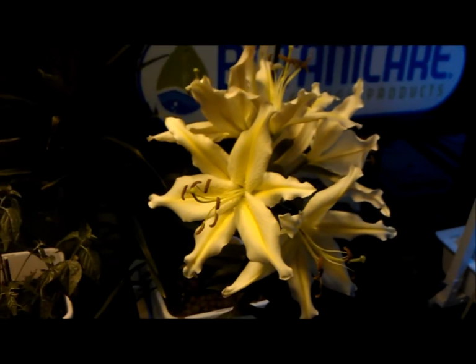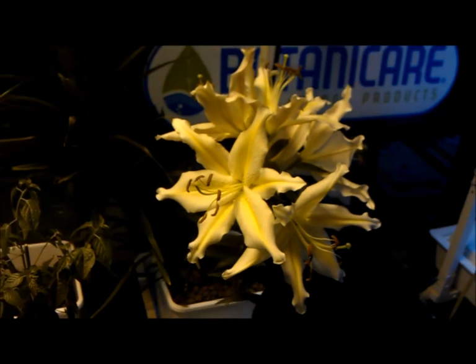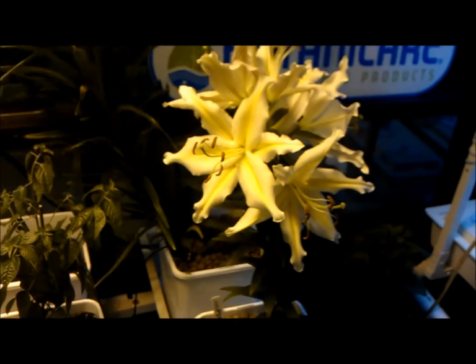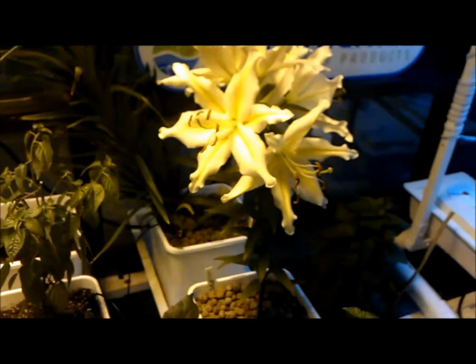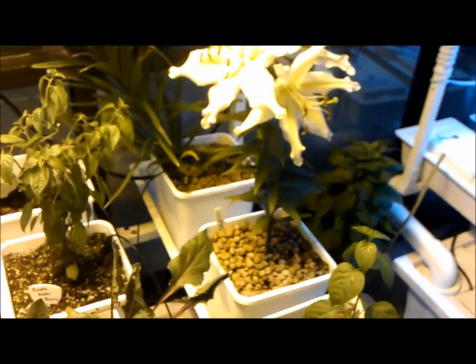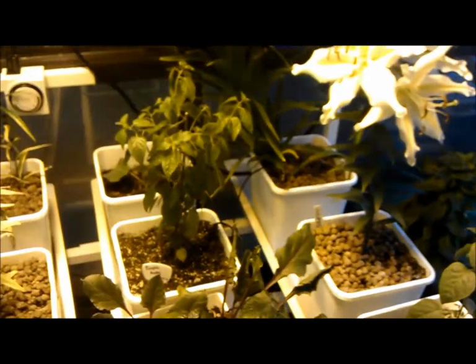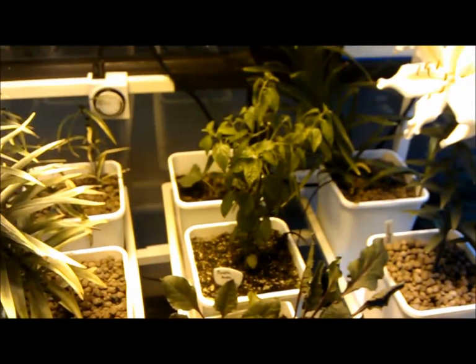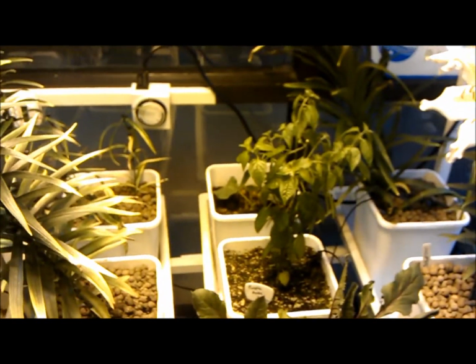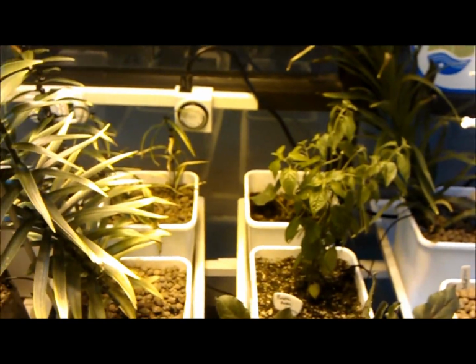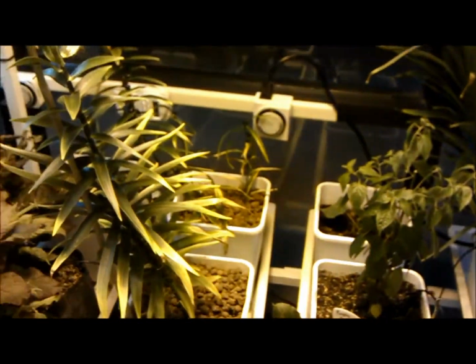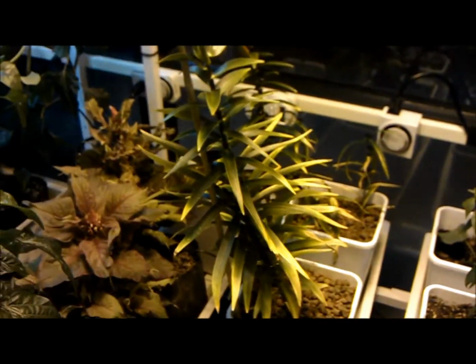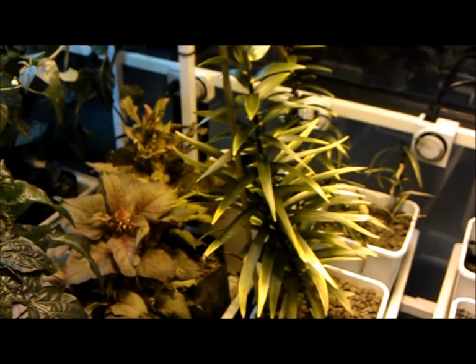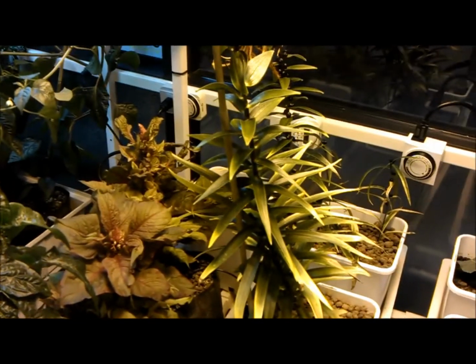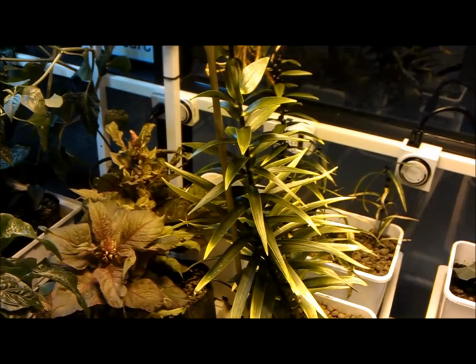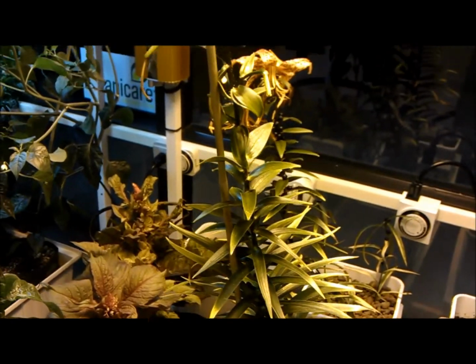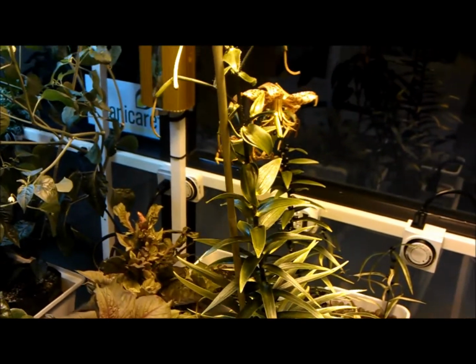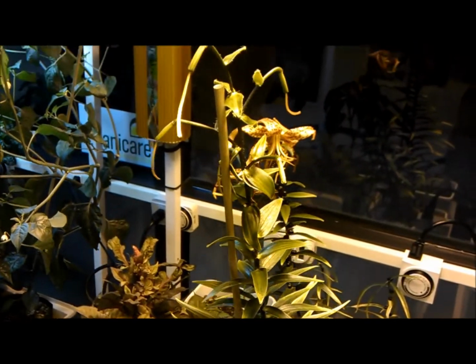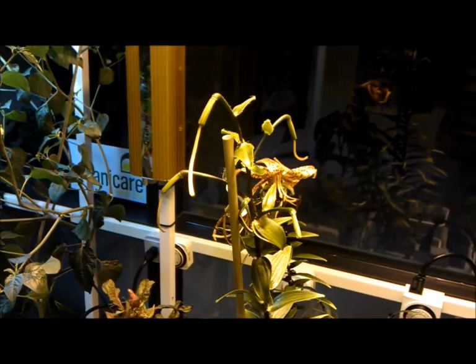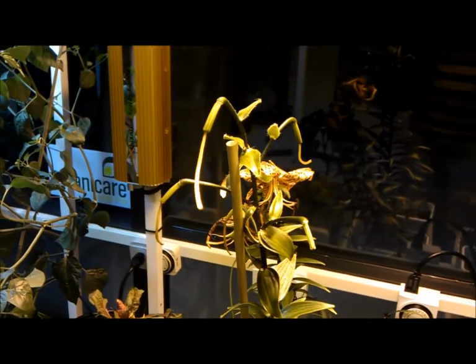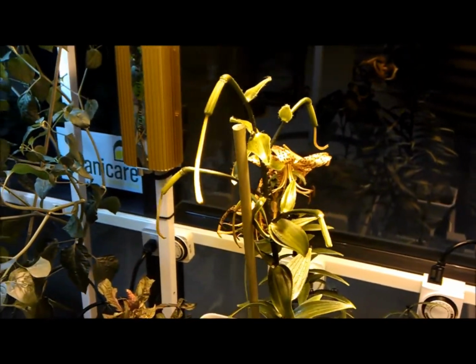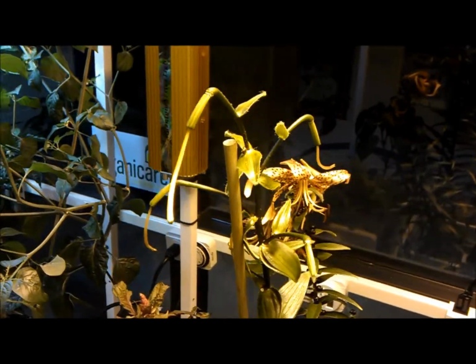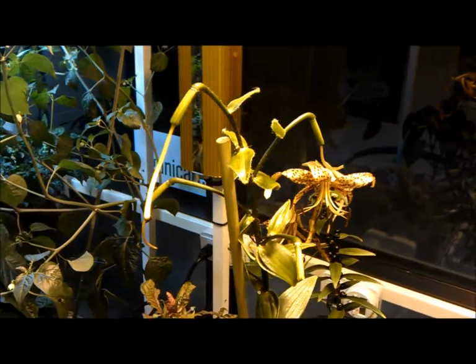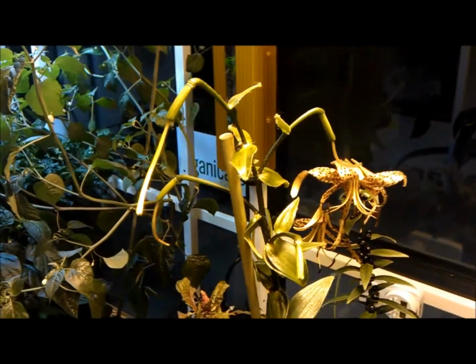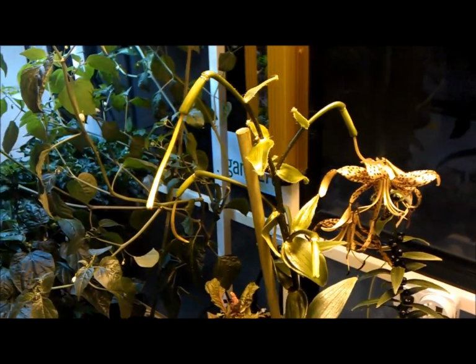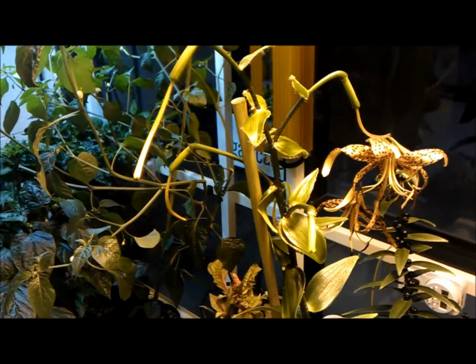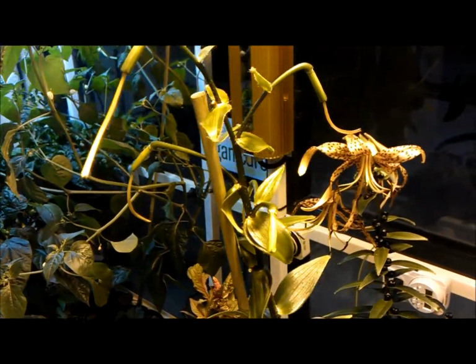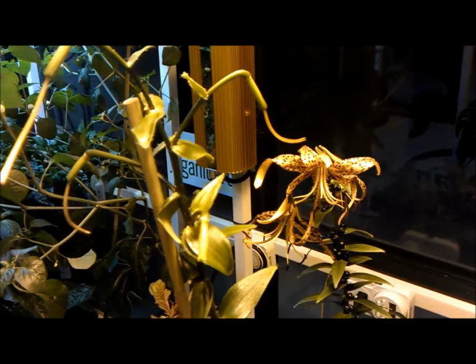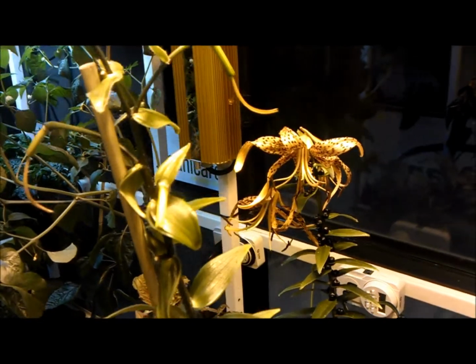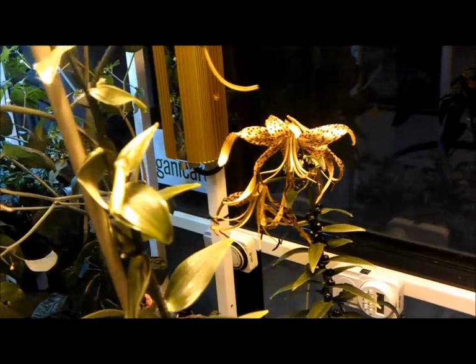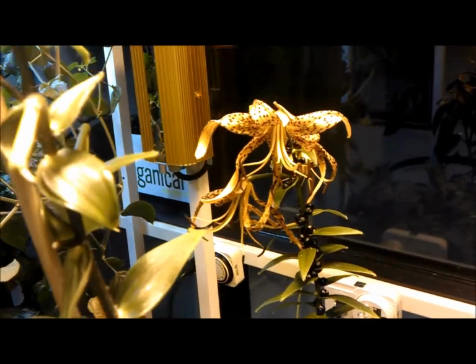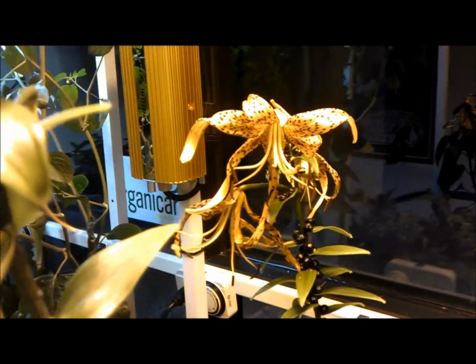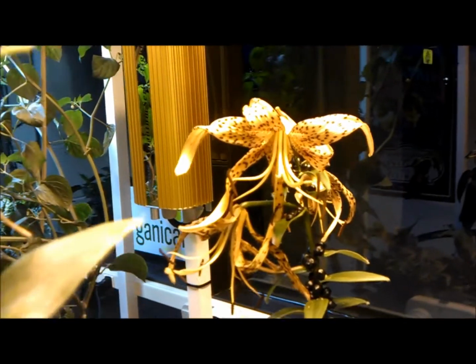Really nice flowers. We actually had a few varieties in here at one time, but unfortunately they all didn't flower at the same time. That's what's left of one of our tiger lilies — you can see a few of the older flowers back here still.